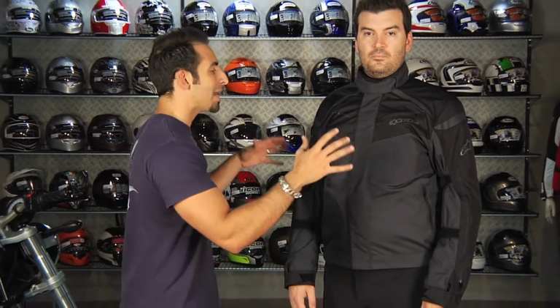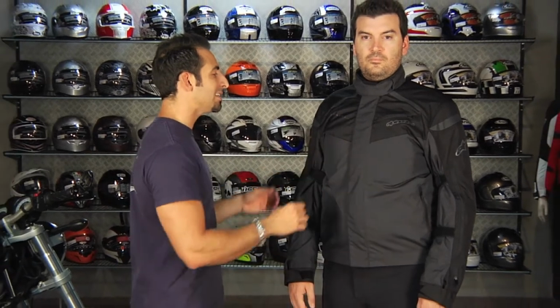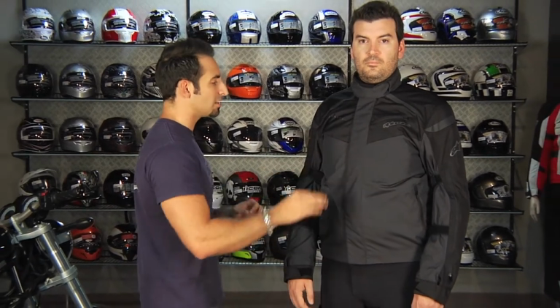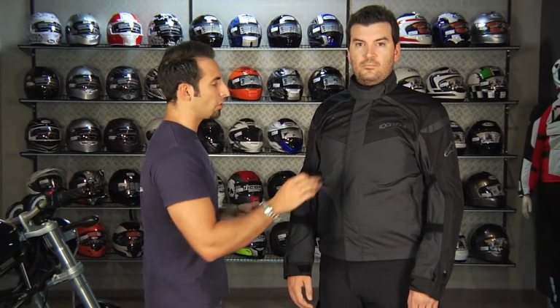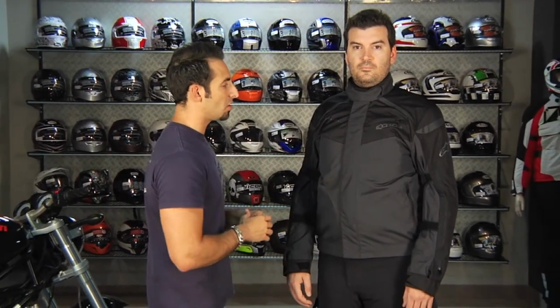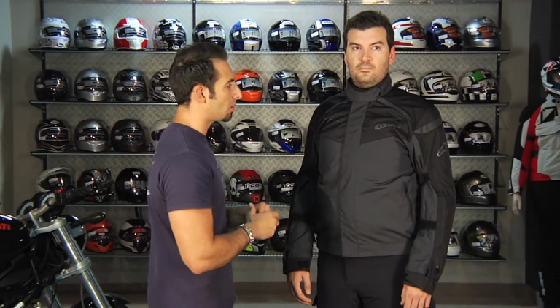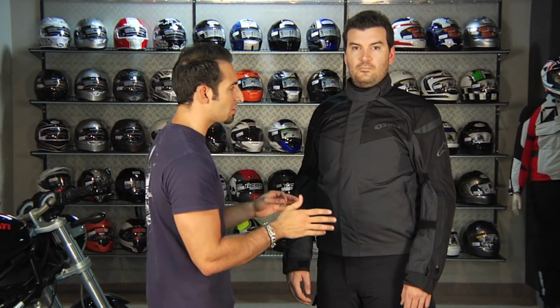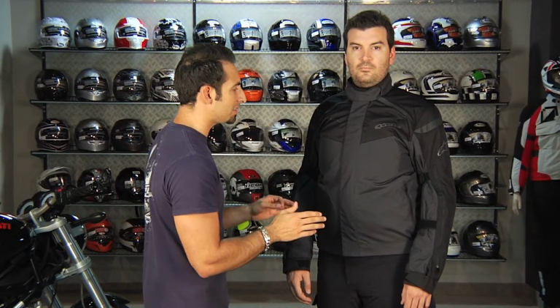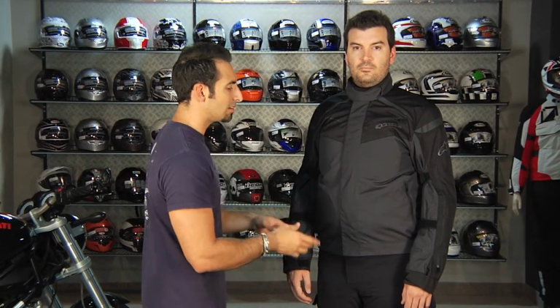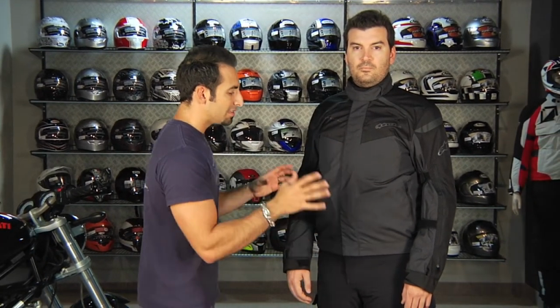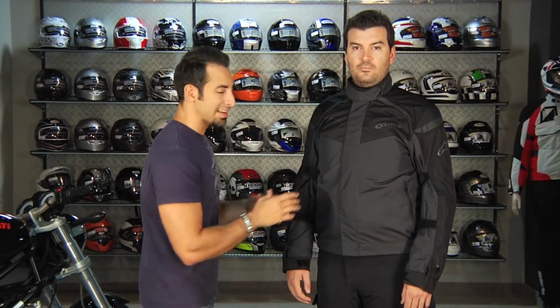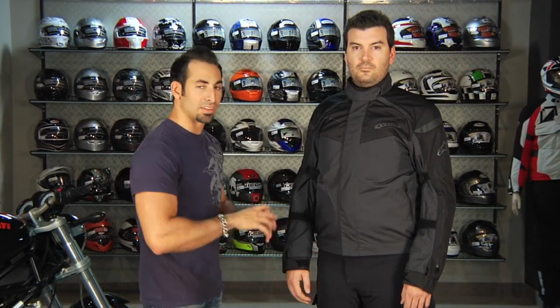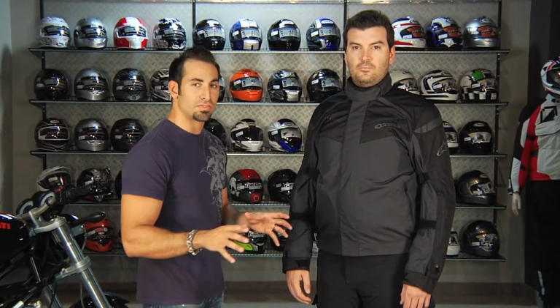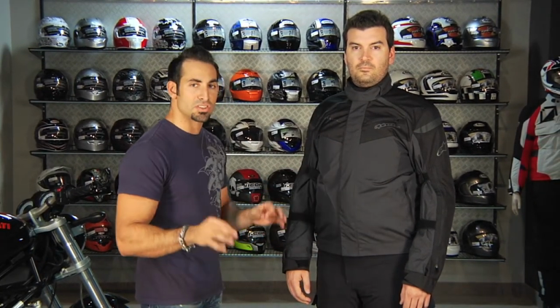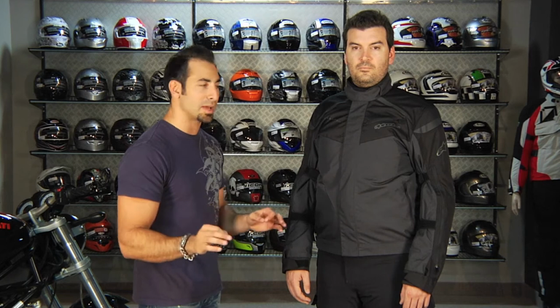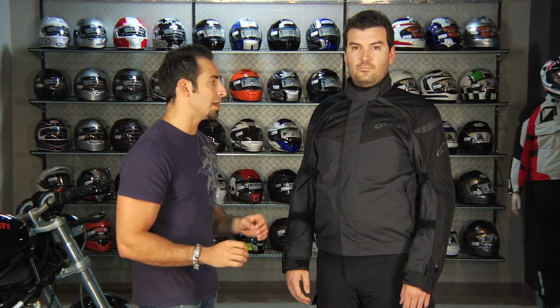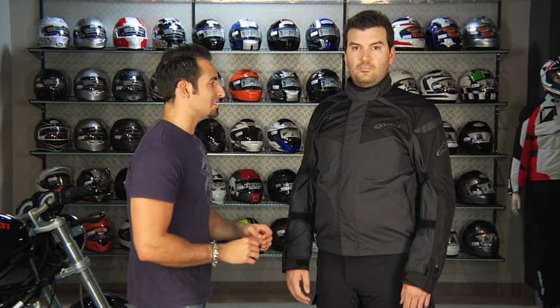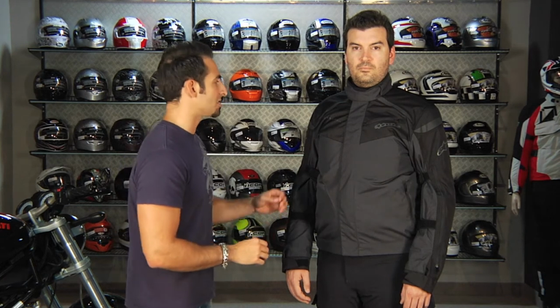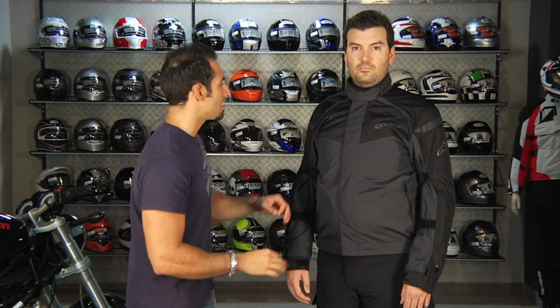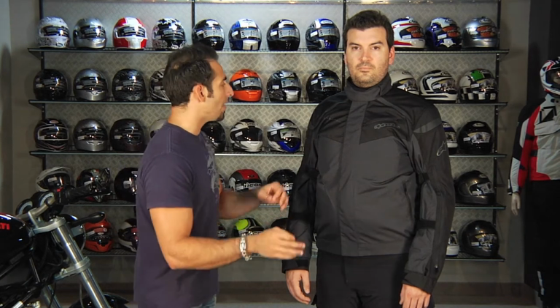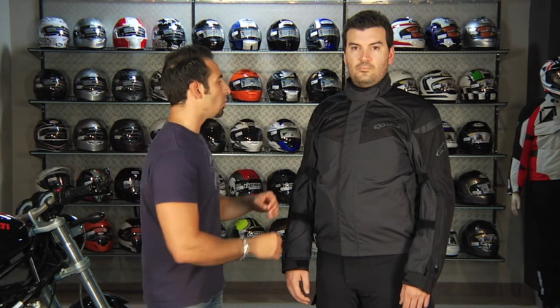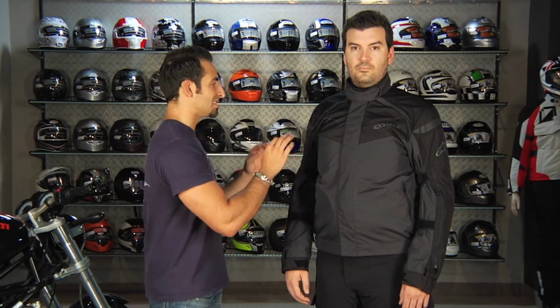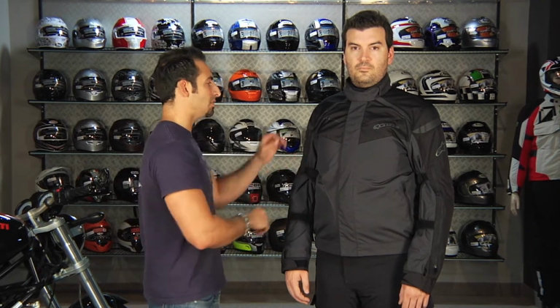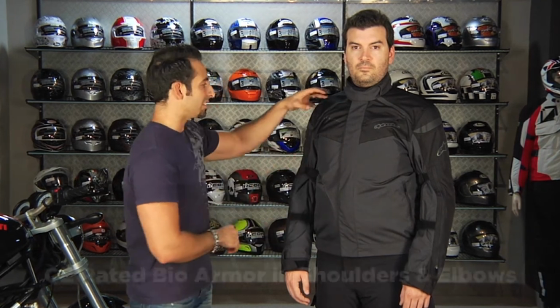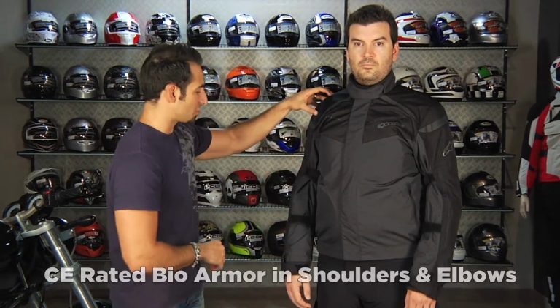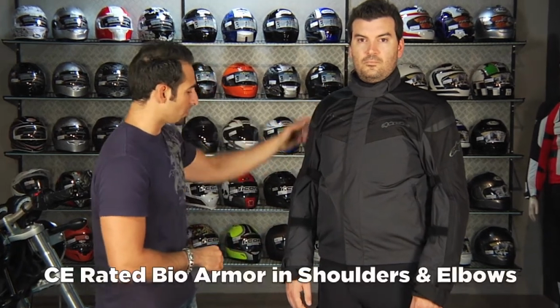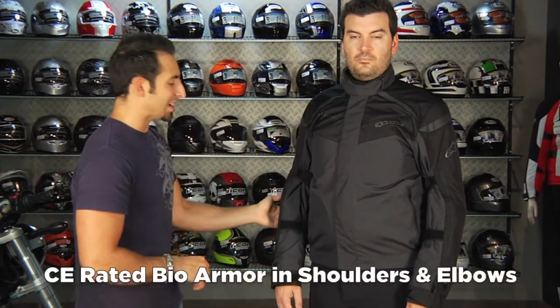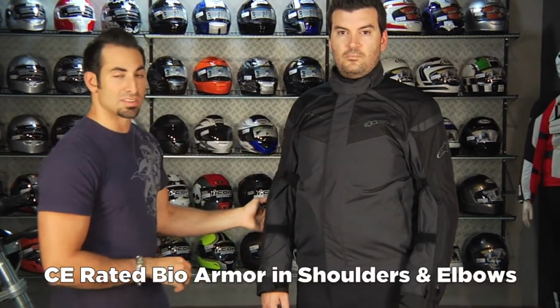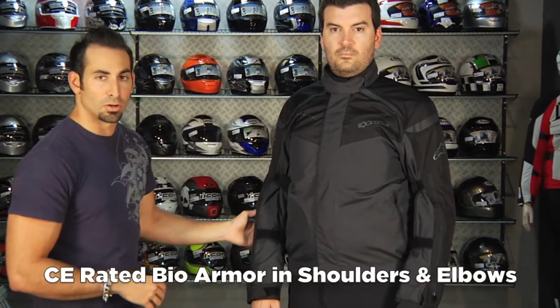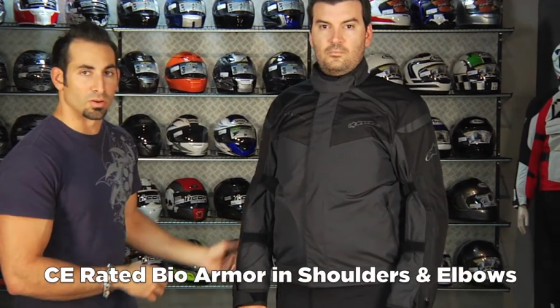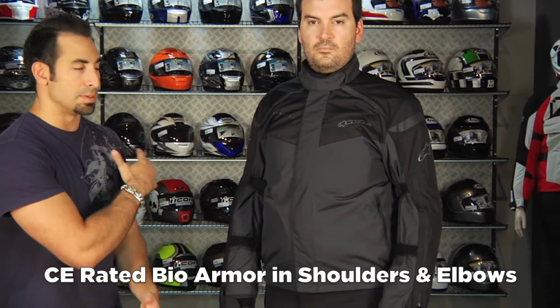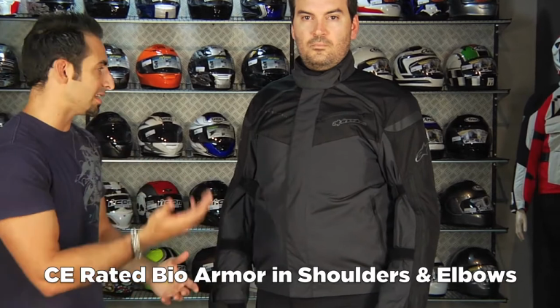Back to the exterior — this jacket has a lot of features you'd expect from Alpinestars, such as bio-armor that's CE rated, built in at both the shoulder and the elbow.